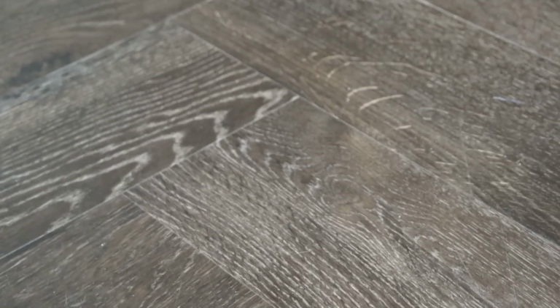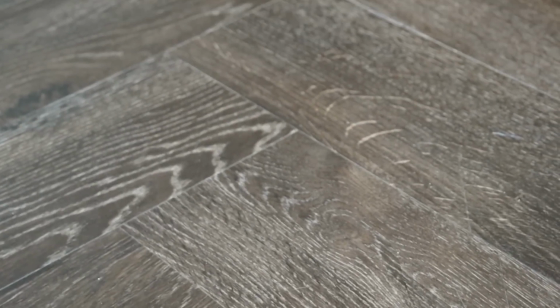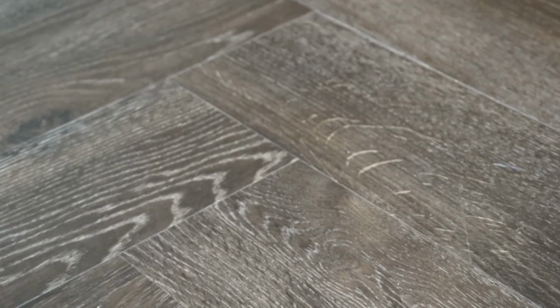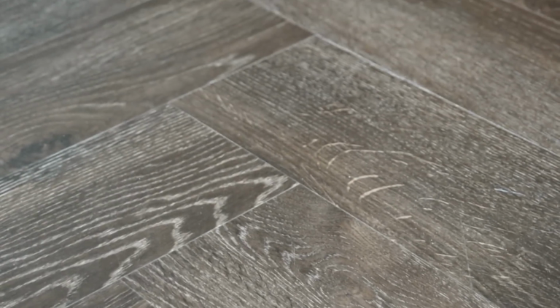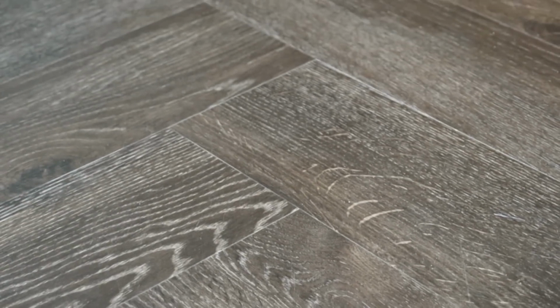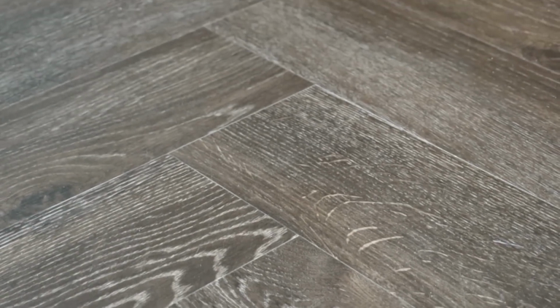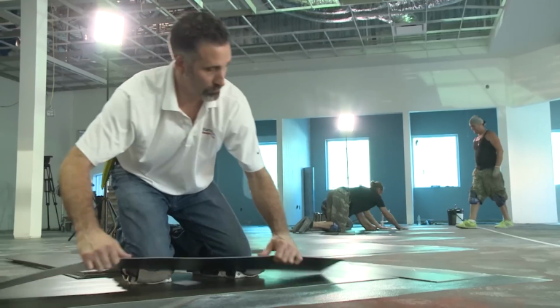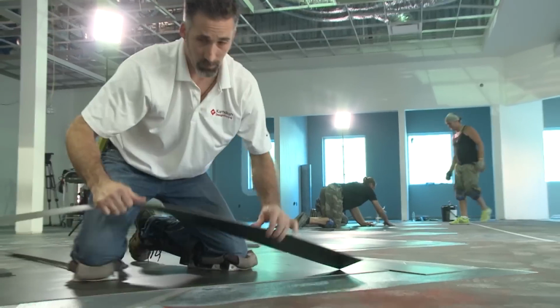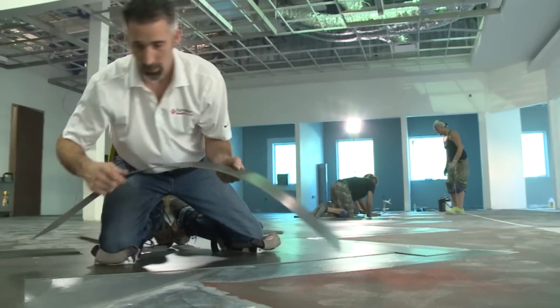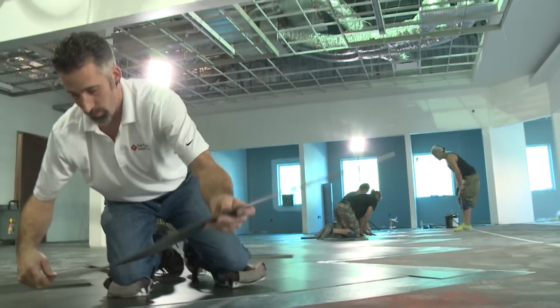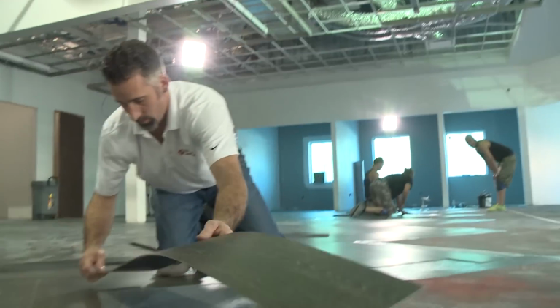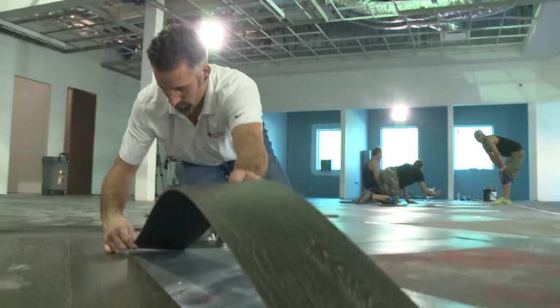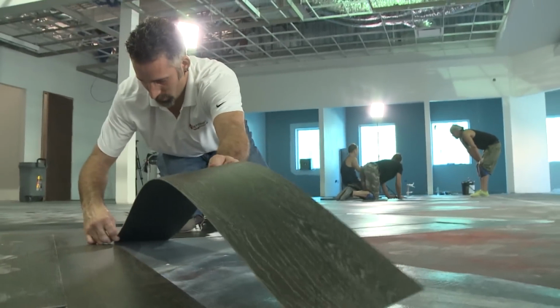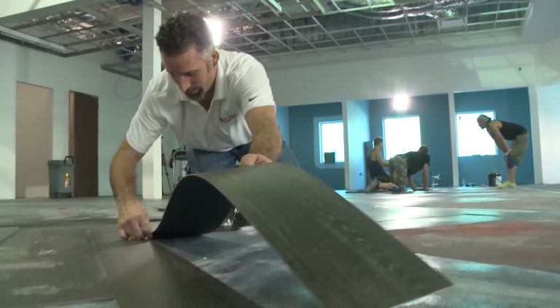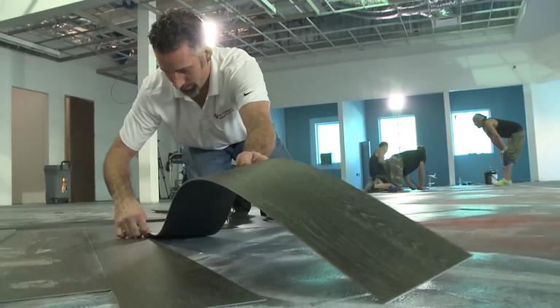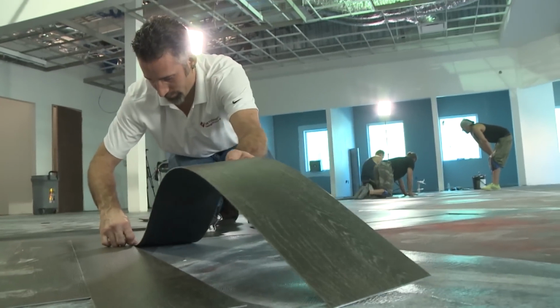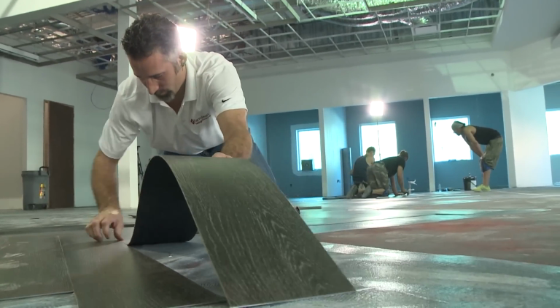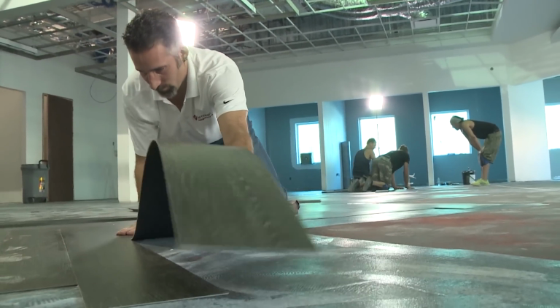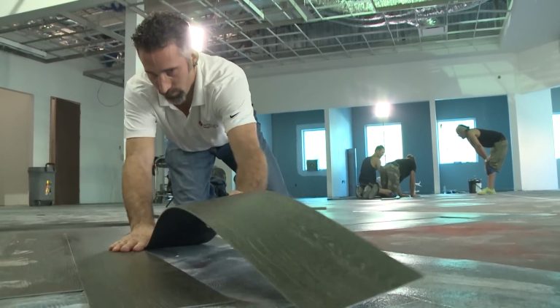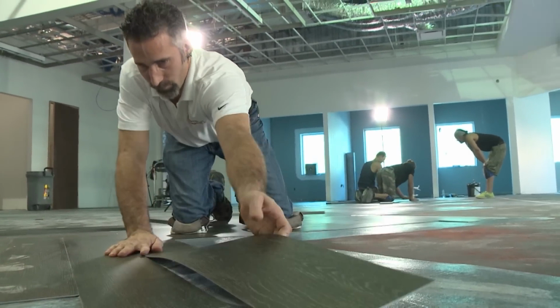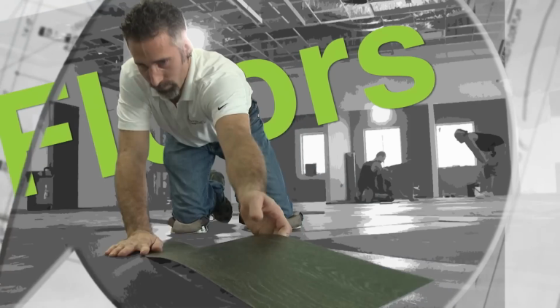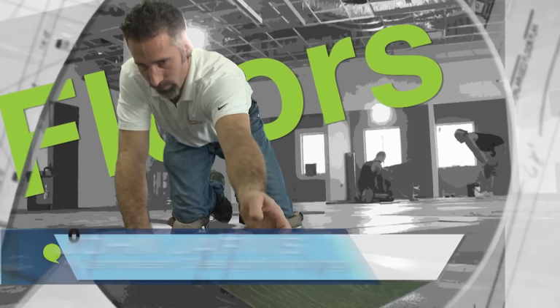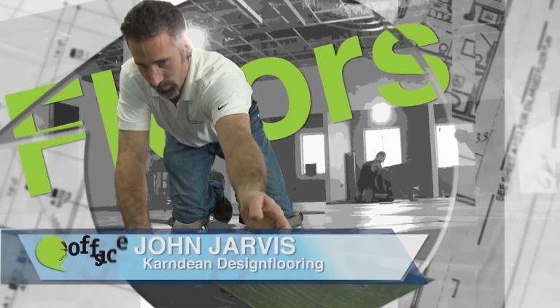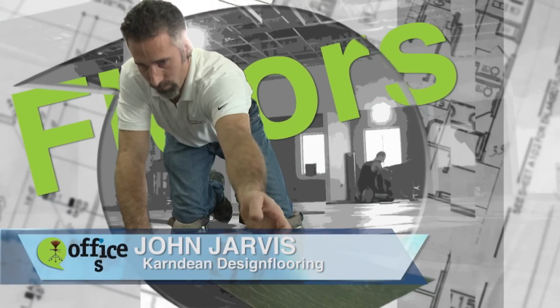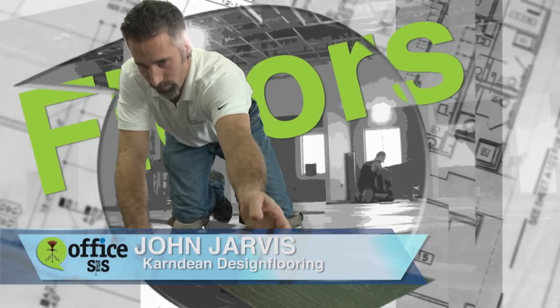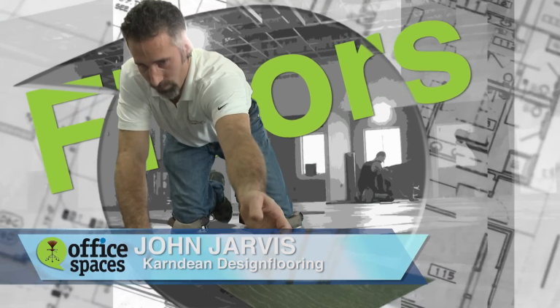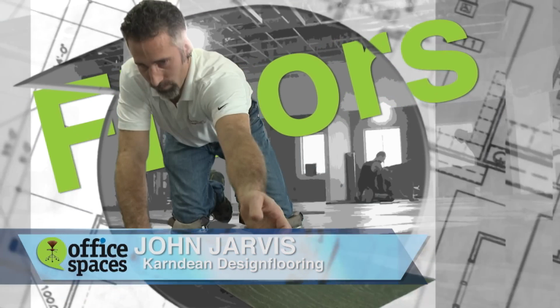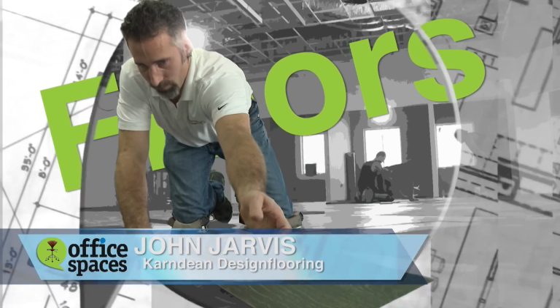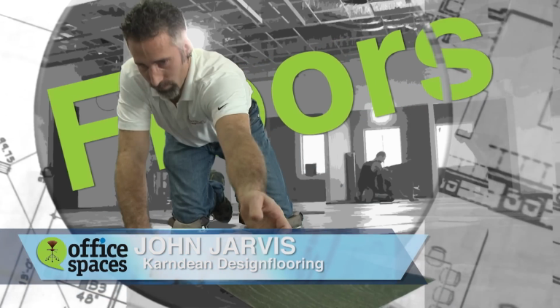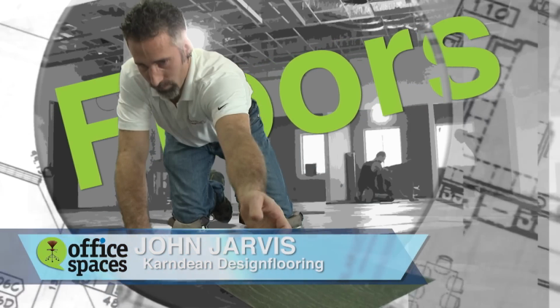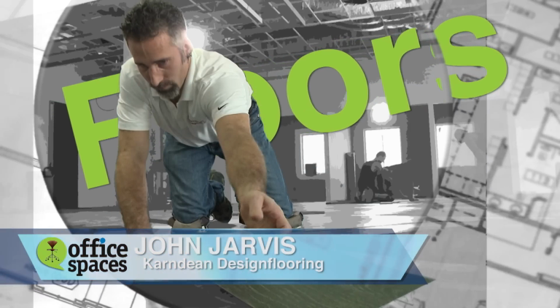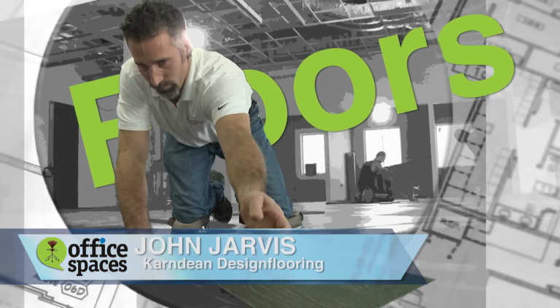I've chosen Karndean Design Flooring because they've been in the flooring business for over 40 years and are considered one of the leaders in LVT. I'll be working with John Jarvis of Karndean Design Flooring to install the floor.